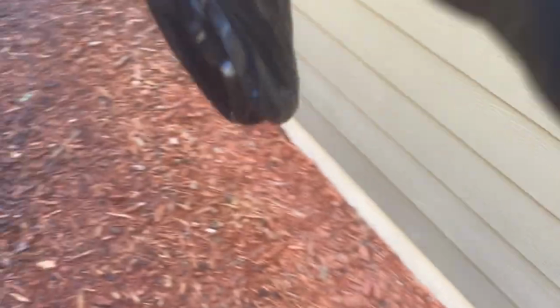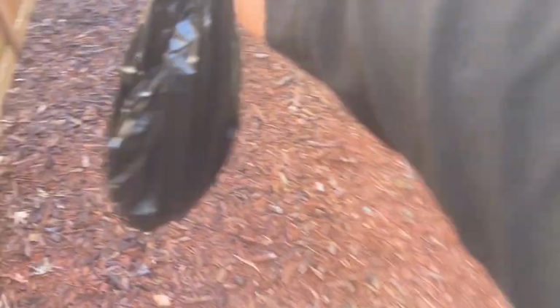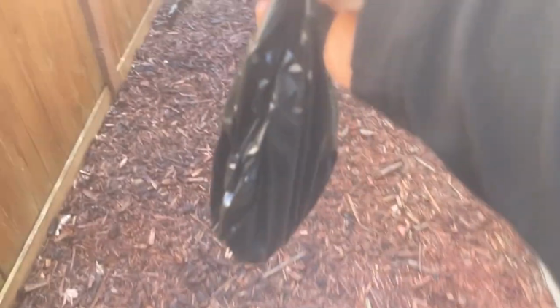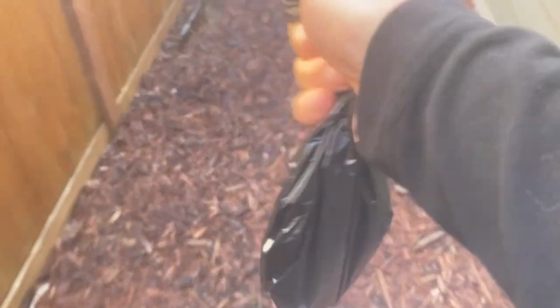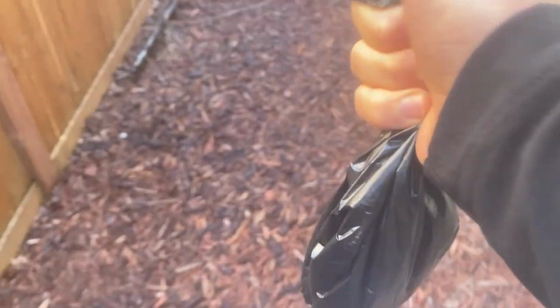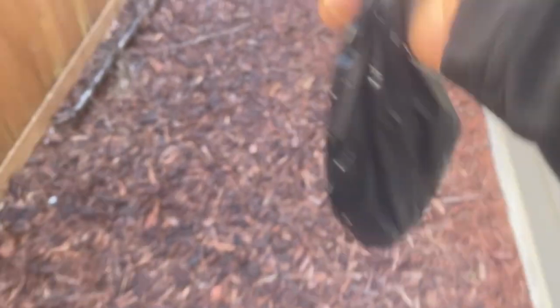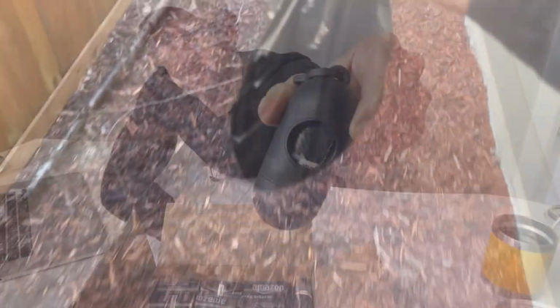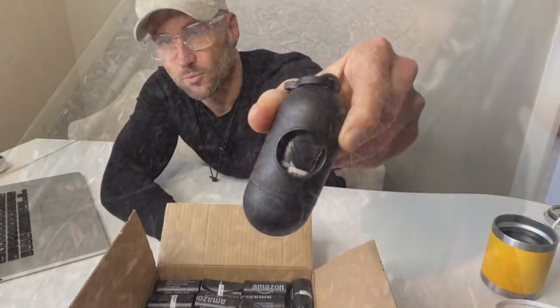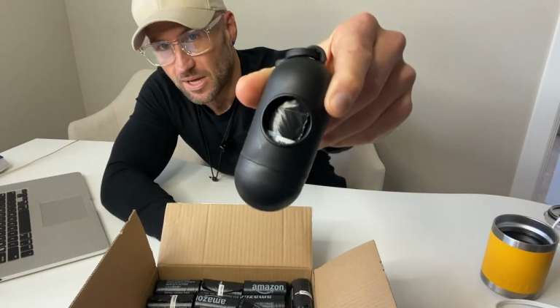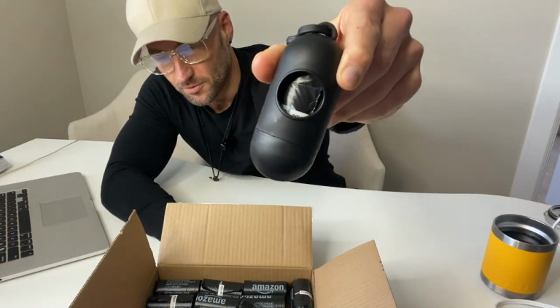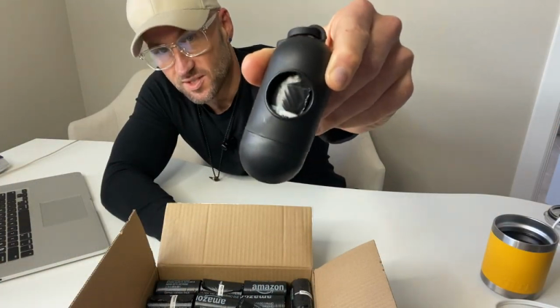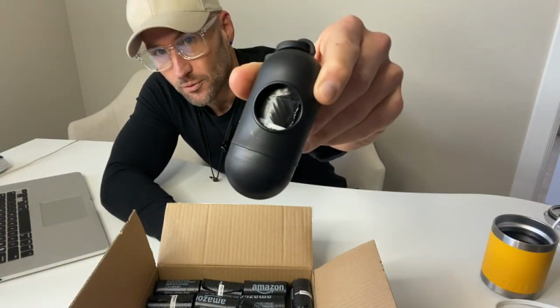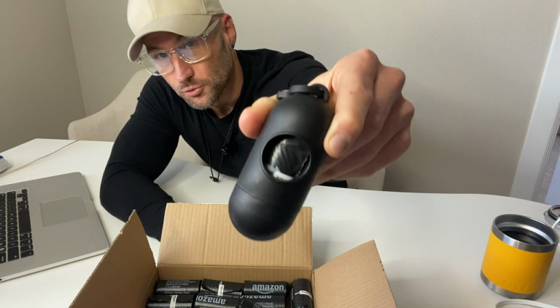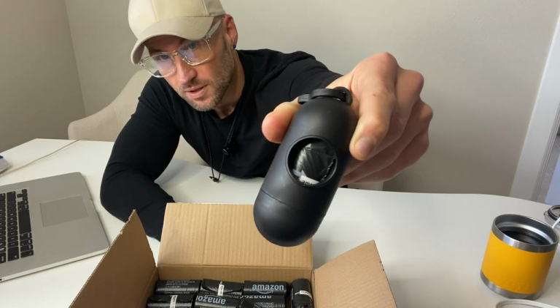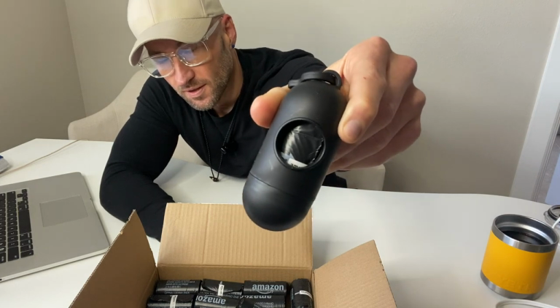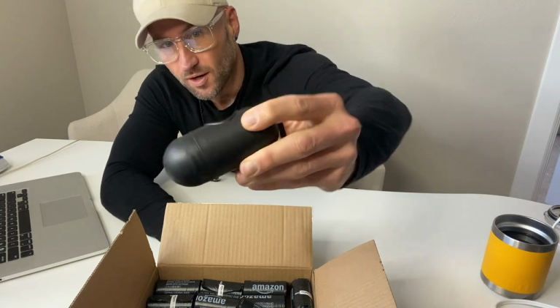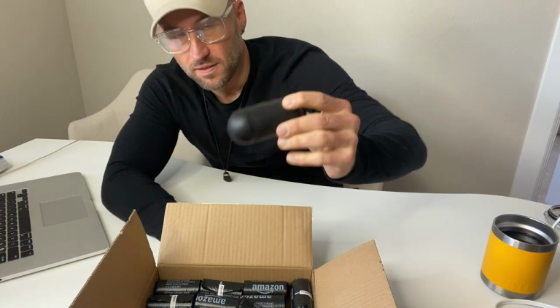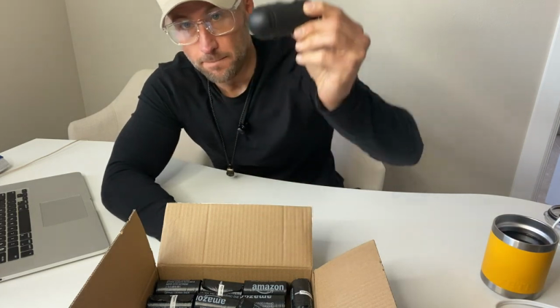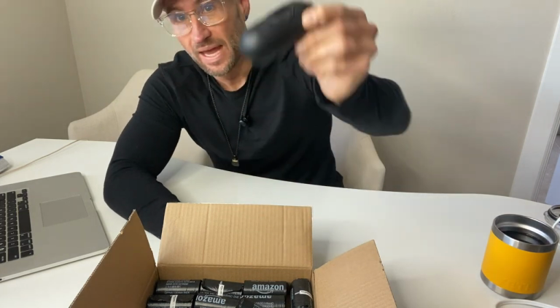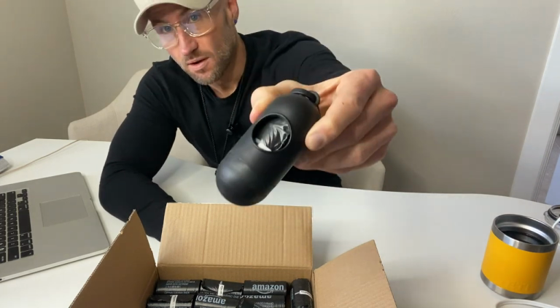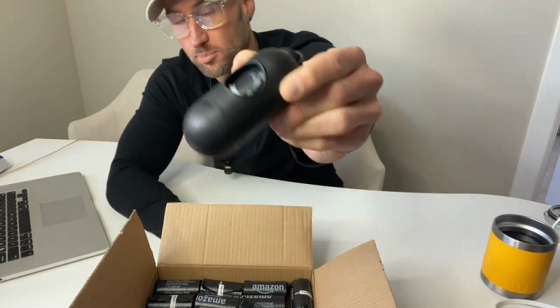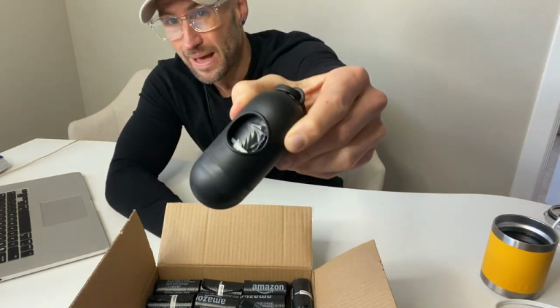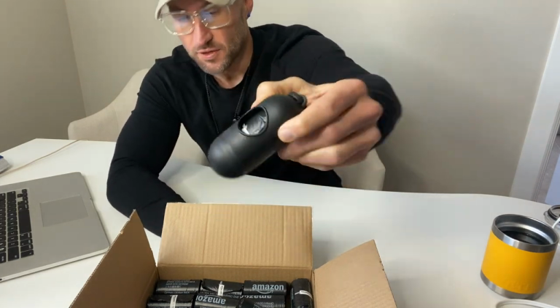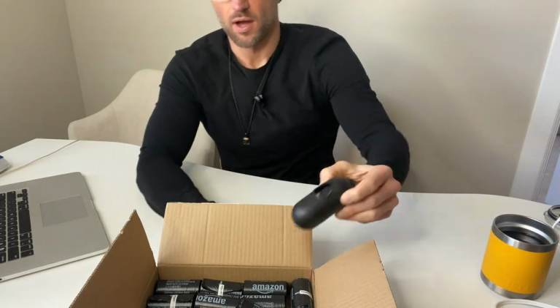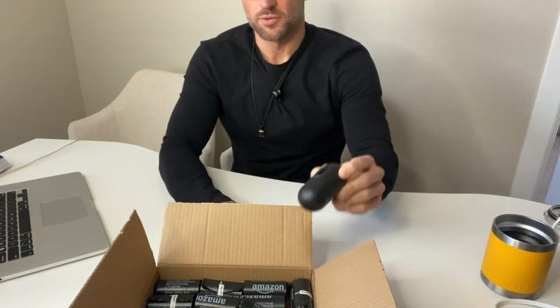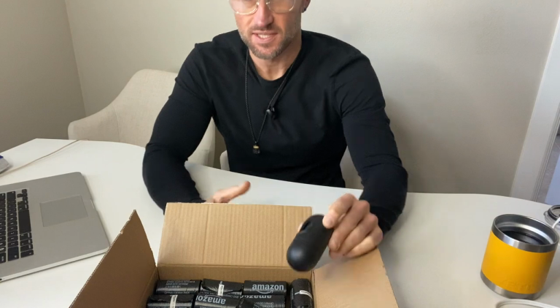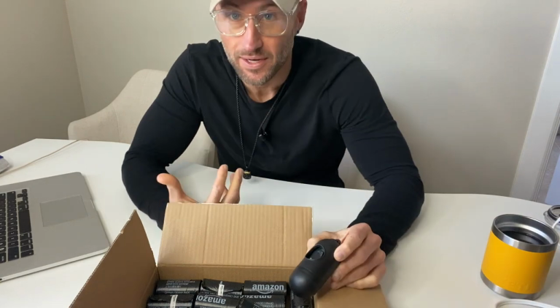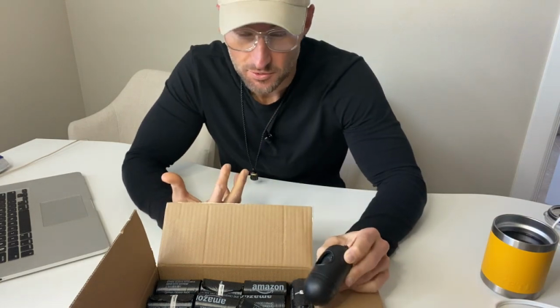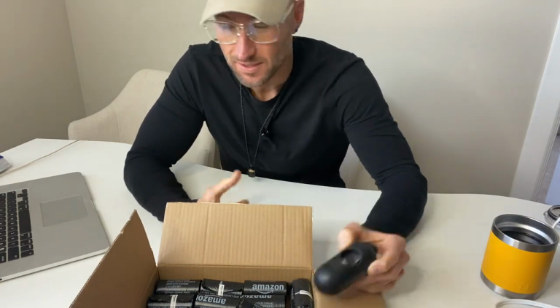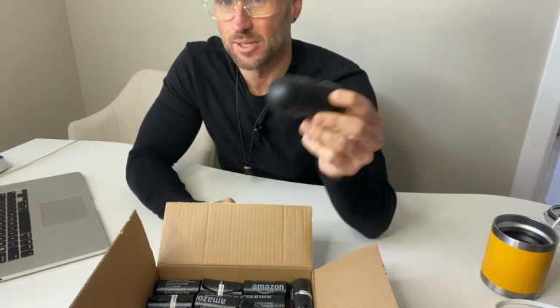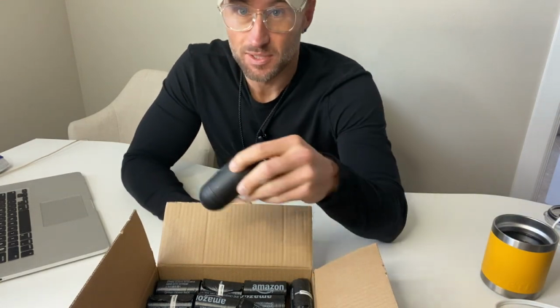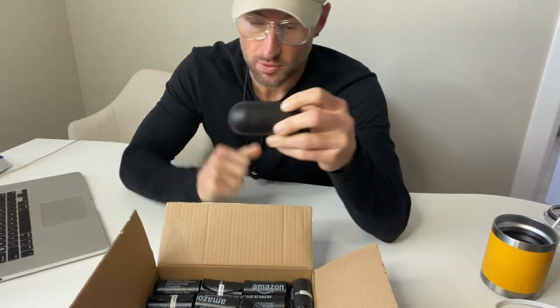That's how easy it is. What's up guys, so this is my review of the Amazon poop bags for your dog. You can see how I just used it. I'm going to keep this short and sweet.